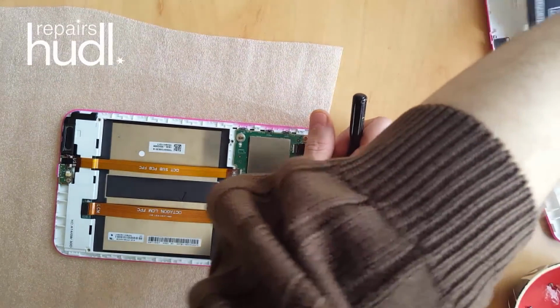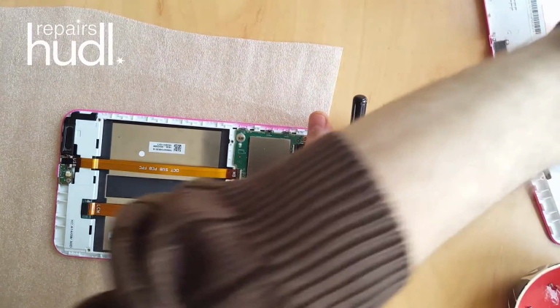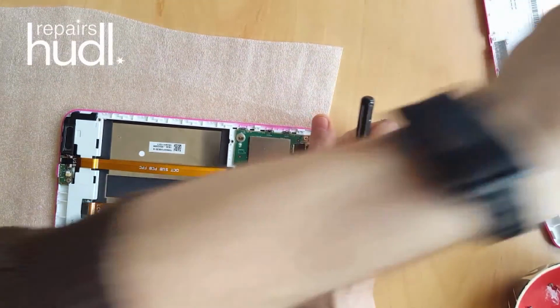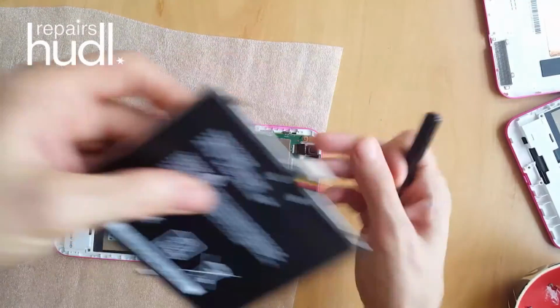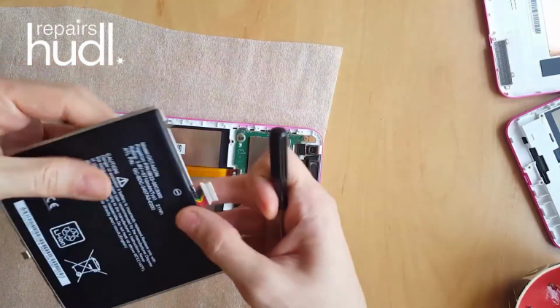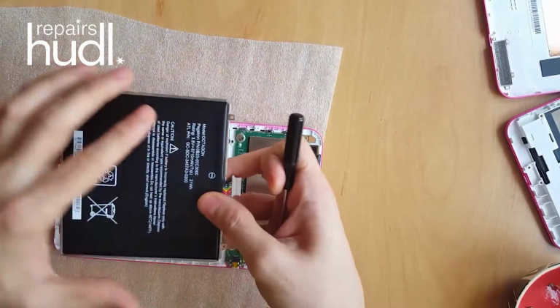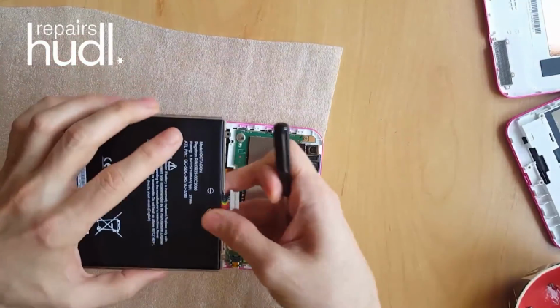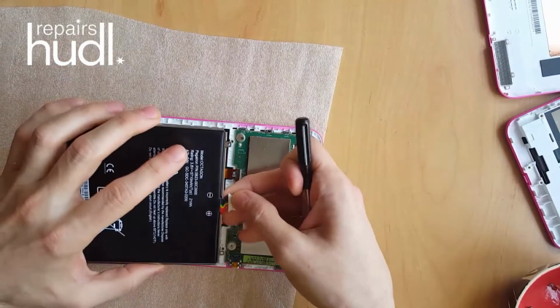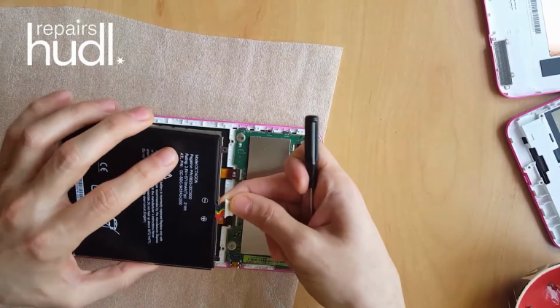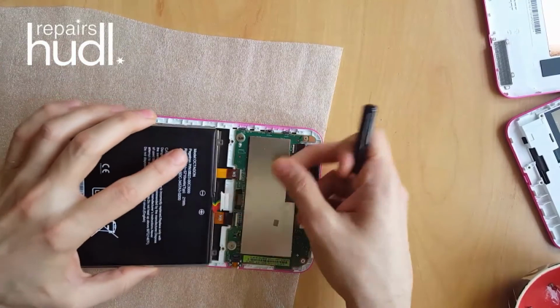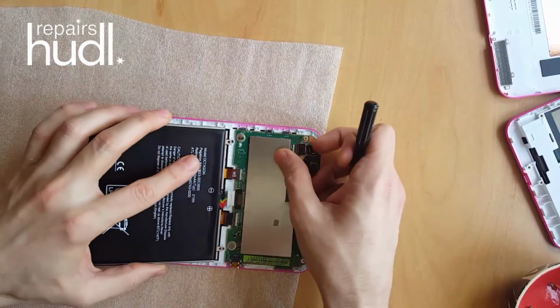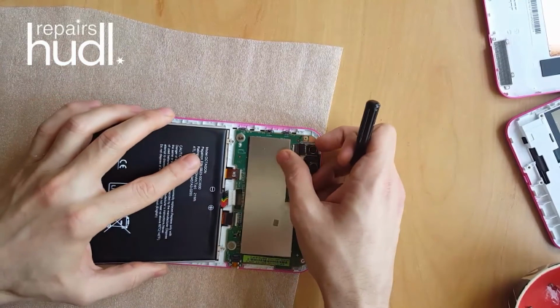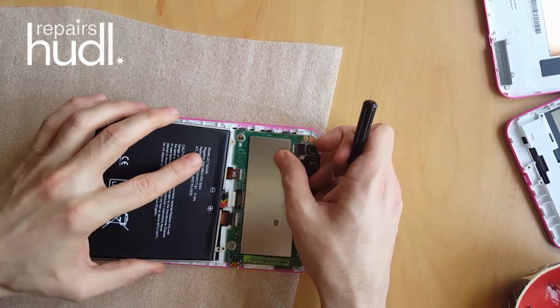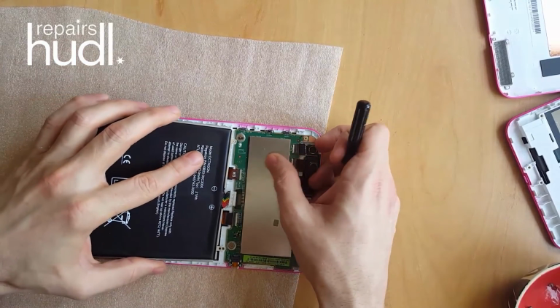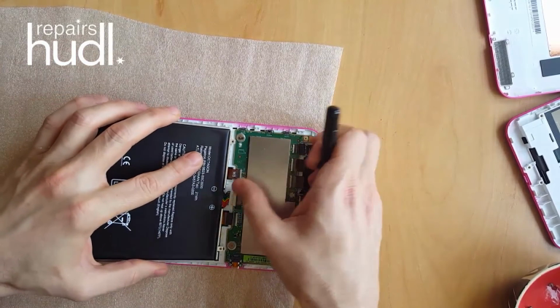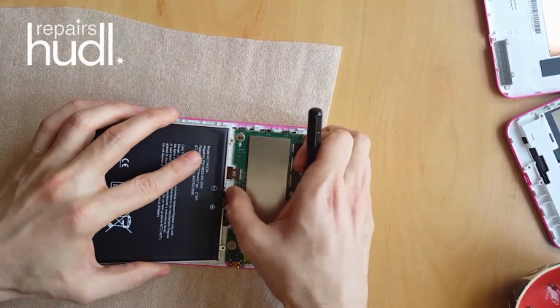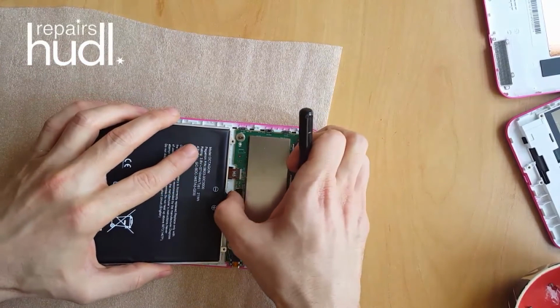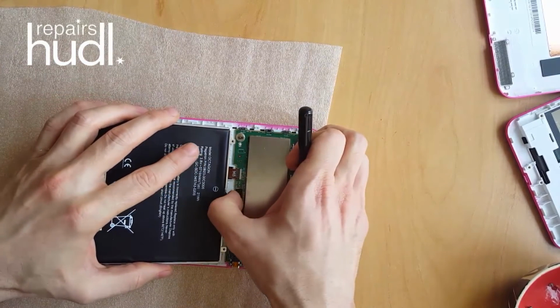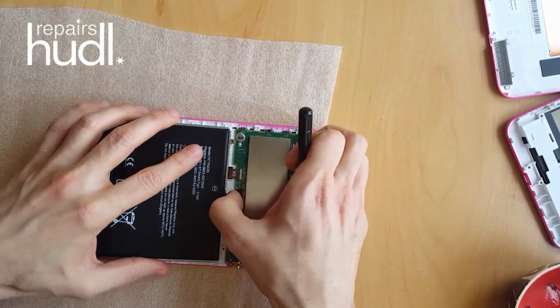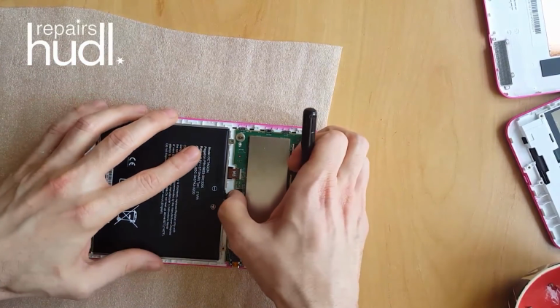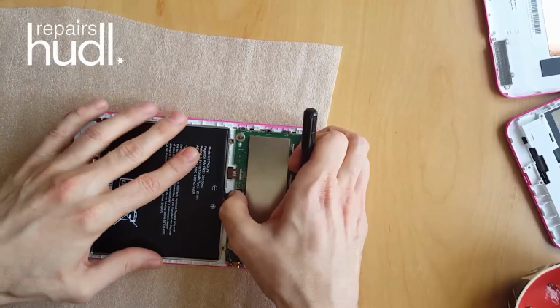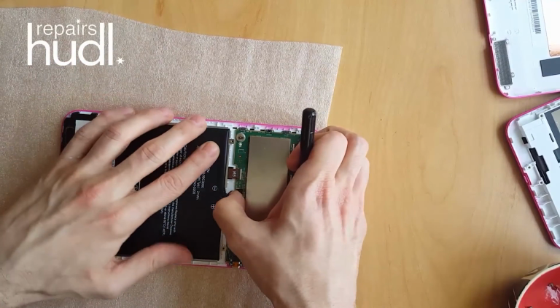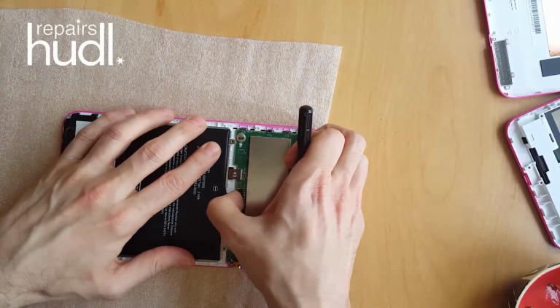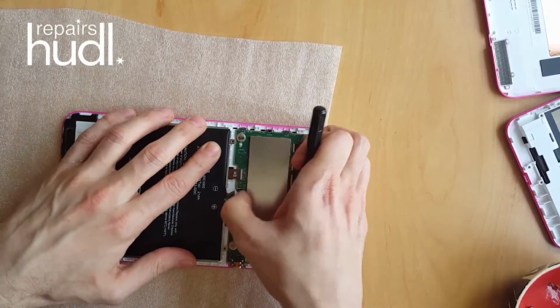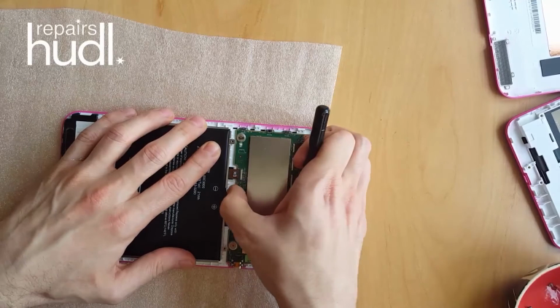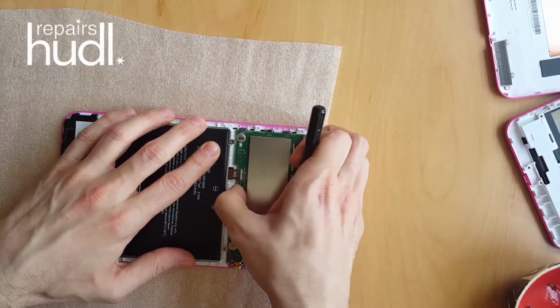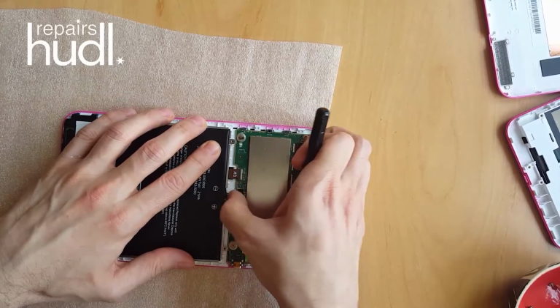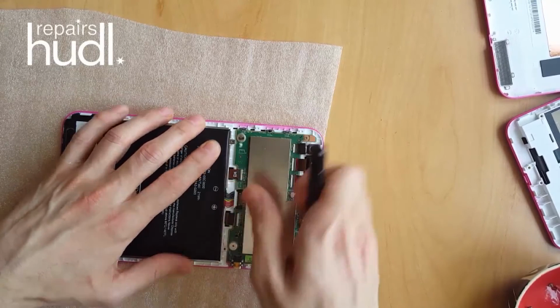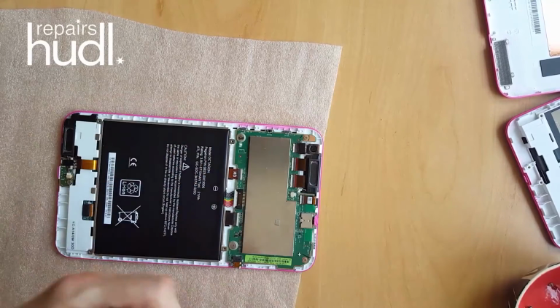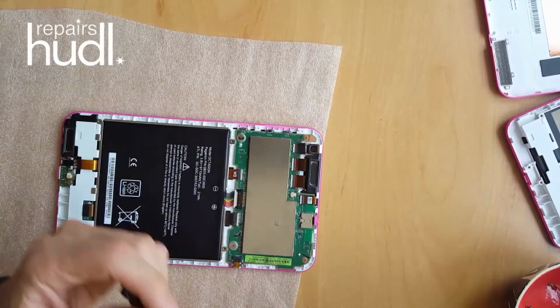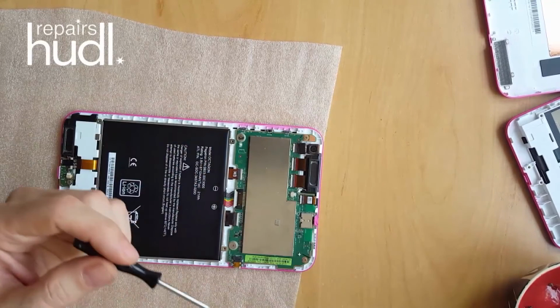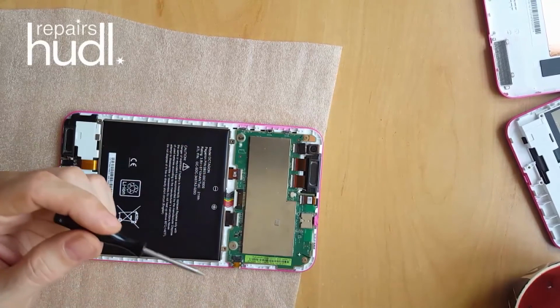Put the battery back in and secure it in place with the four Phillips screws. Ensure that the white connector for the battery is connected firmly.